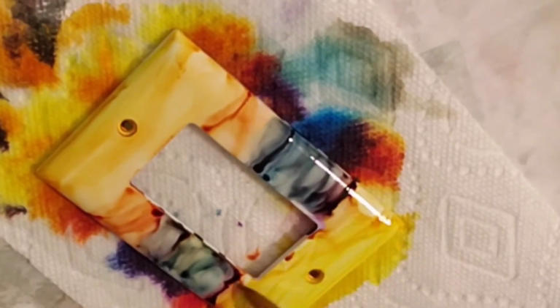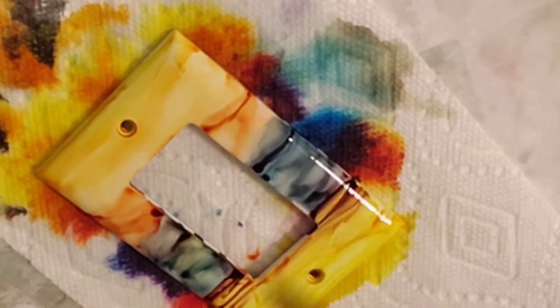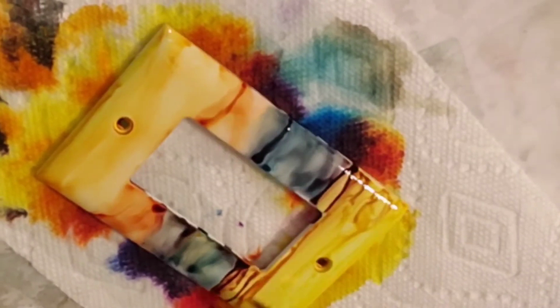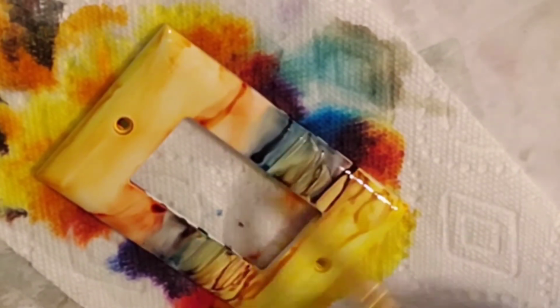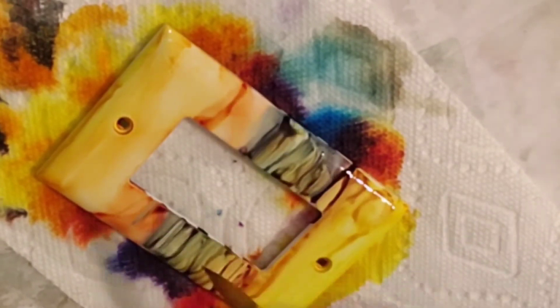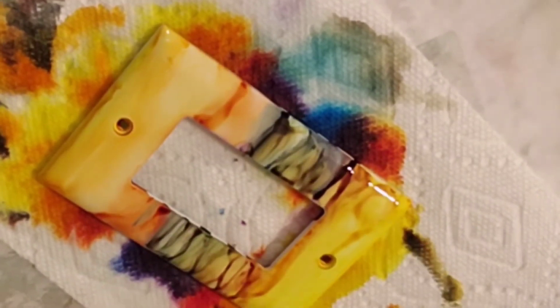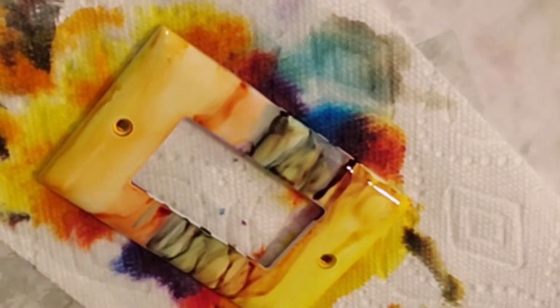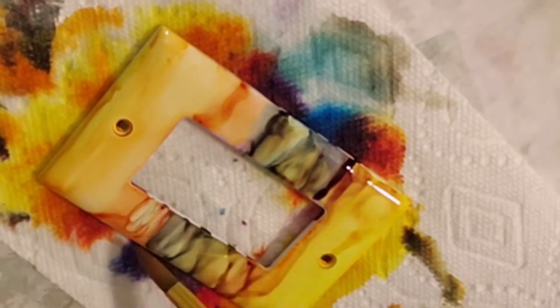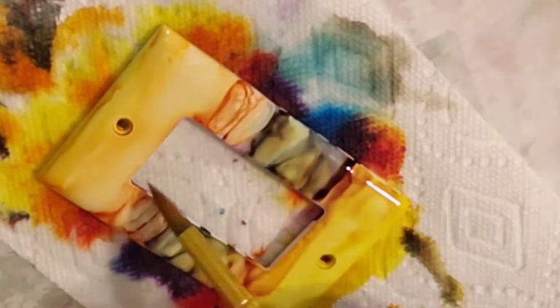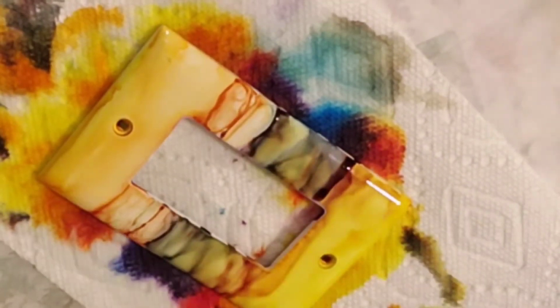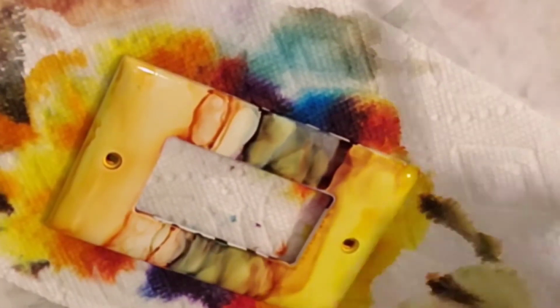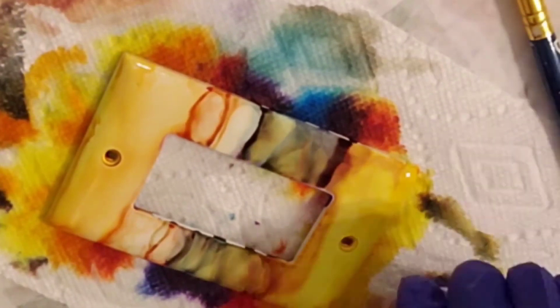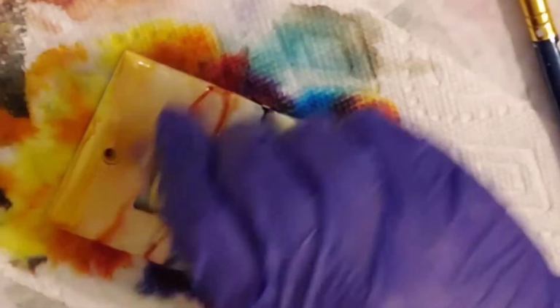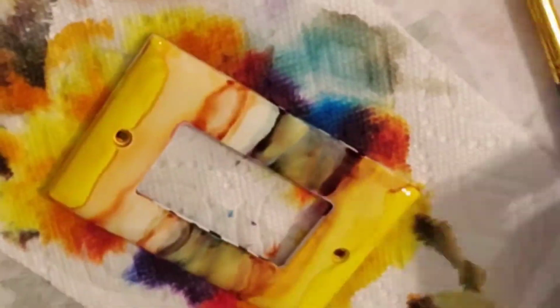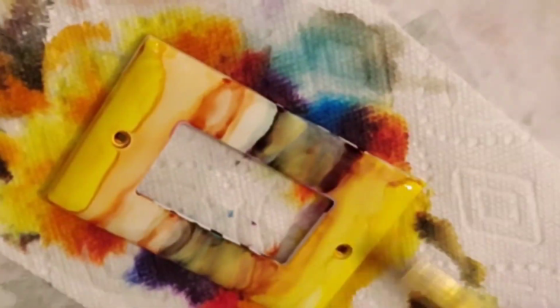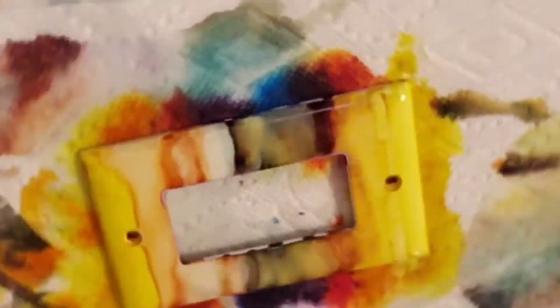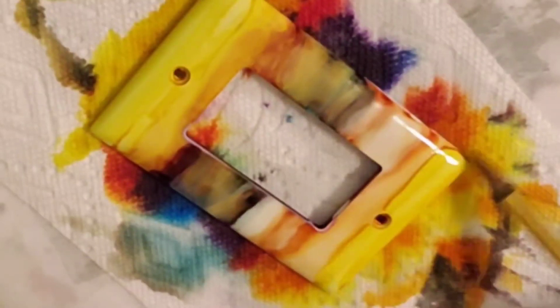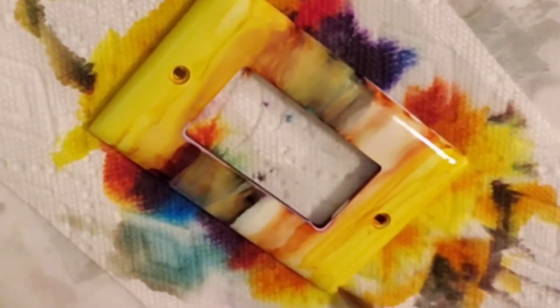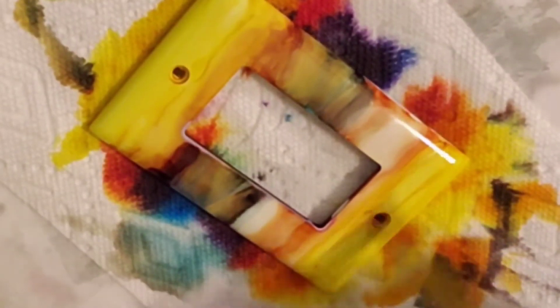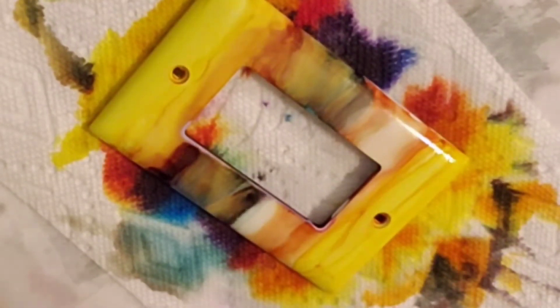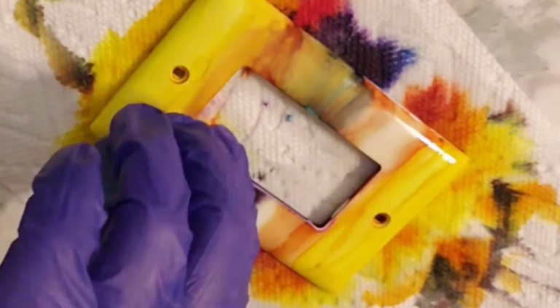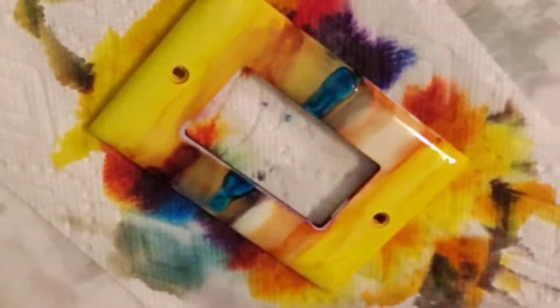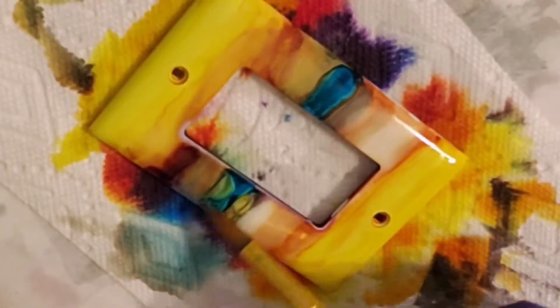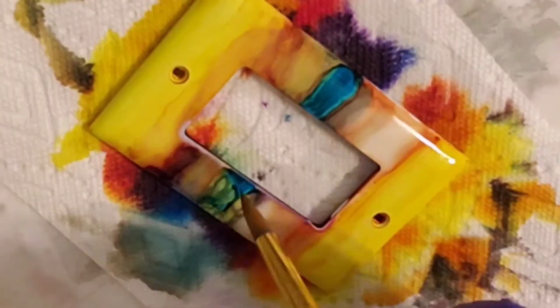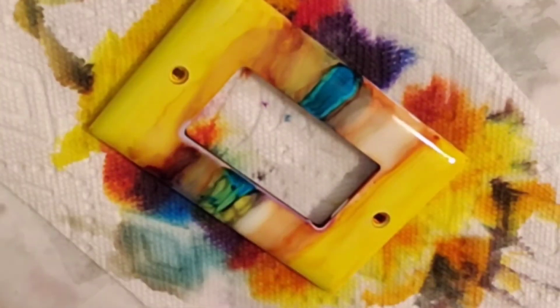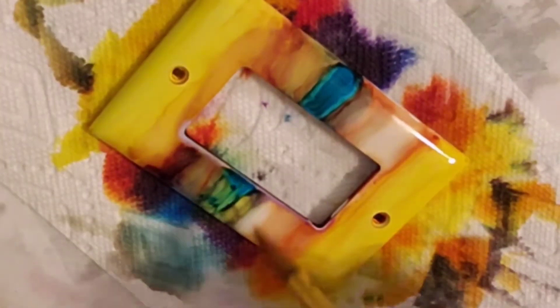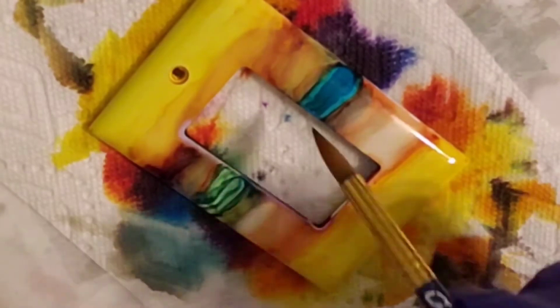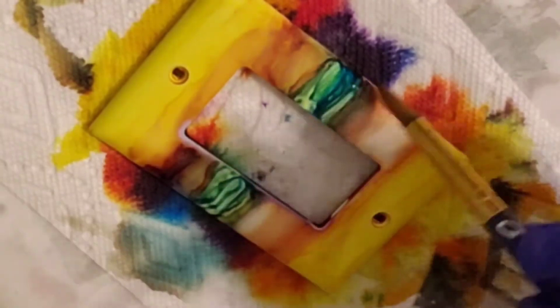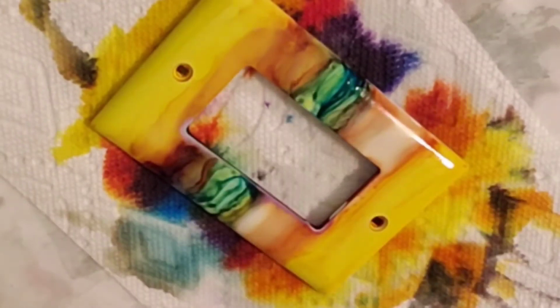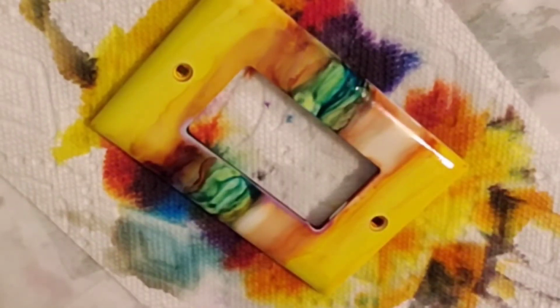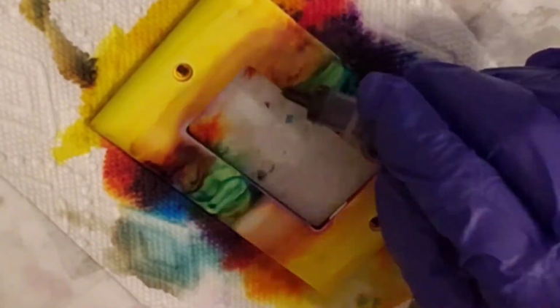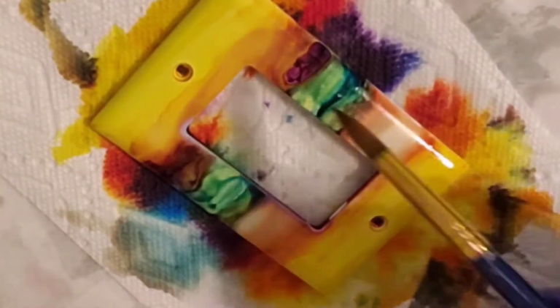I have really learned so much playing with these light switch covers, especially with the alcohol inks. It gives me a small canvas to experiment on. It's a lot of fun.